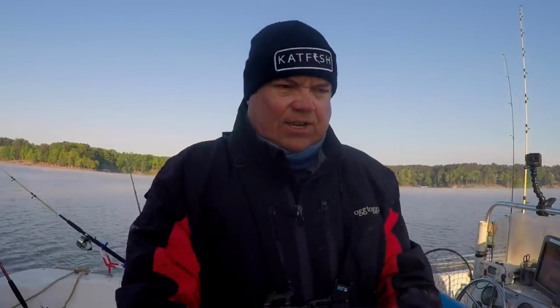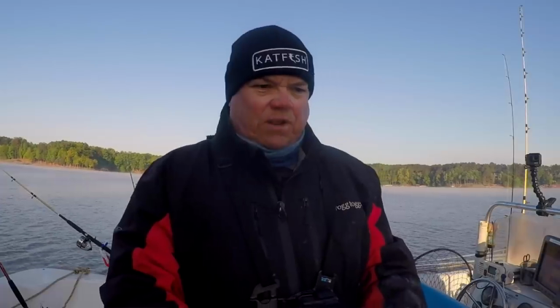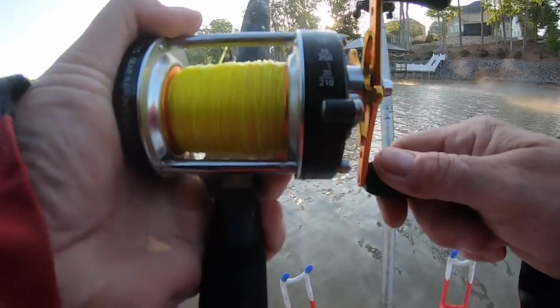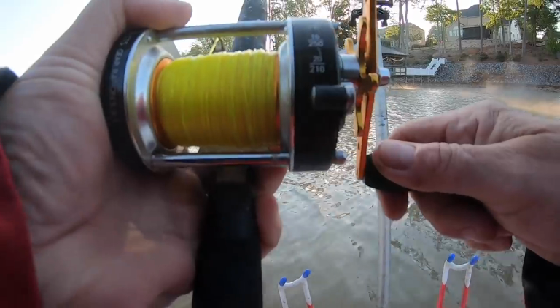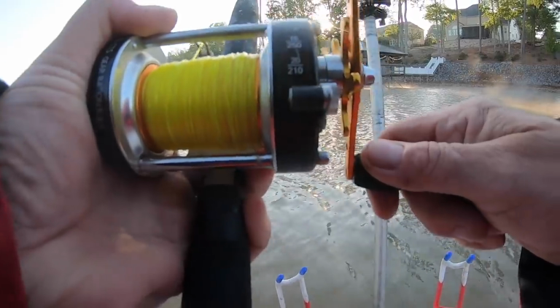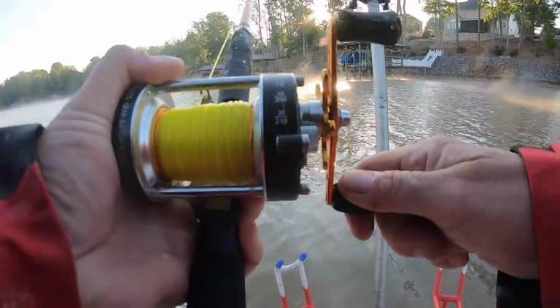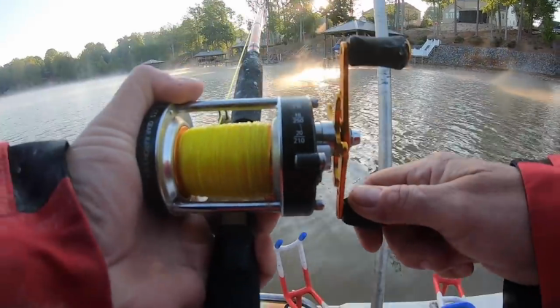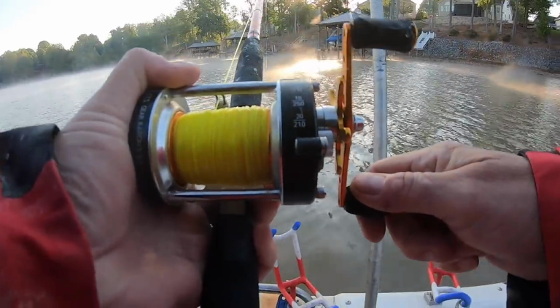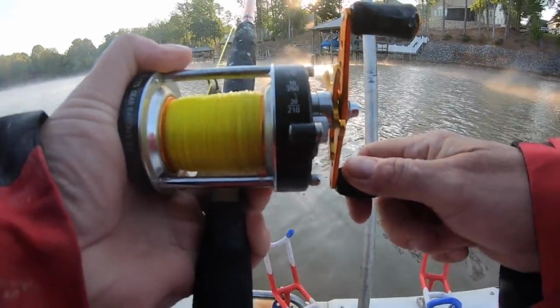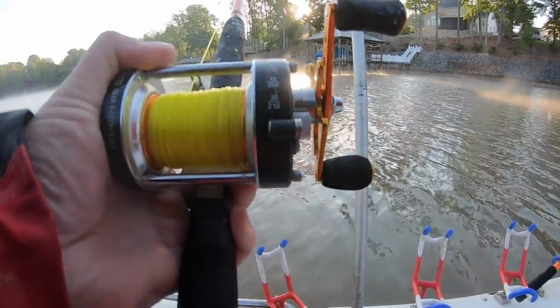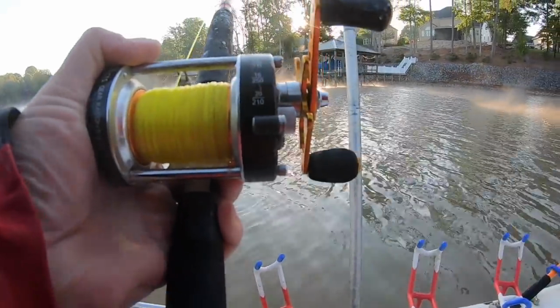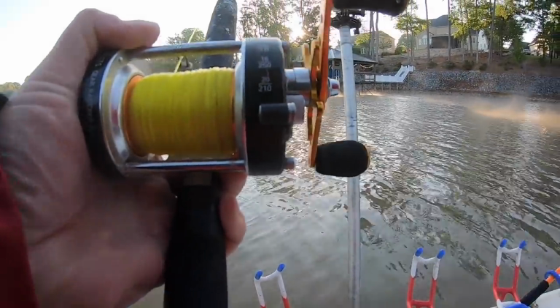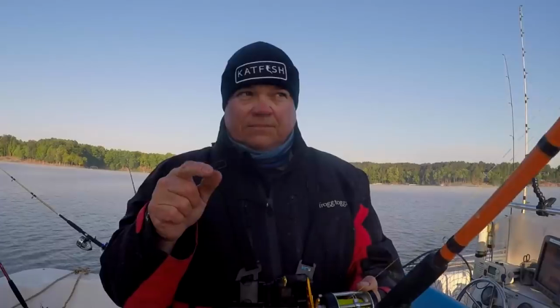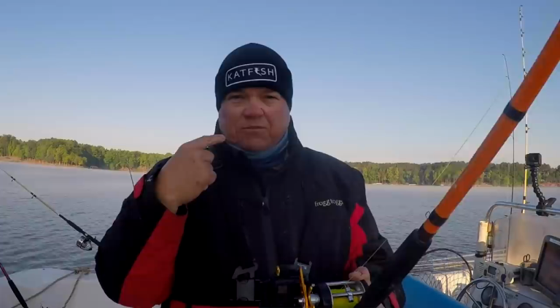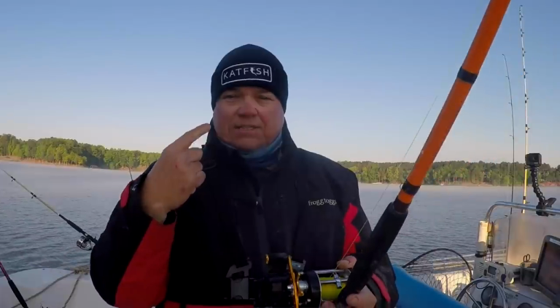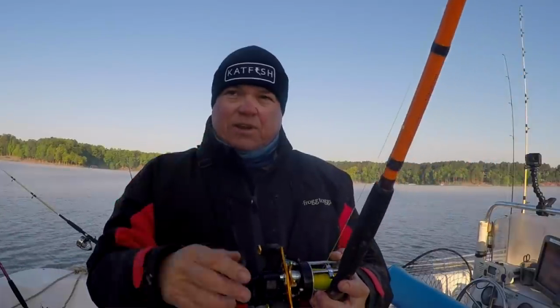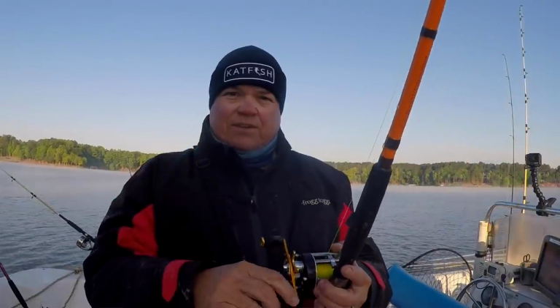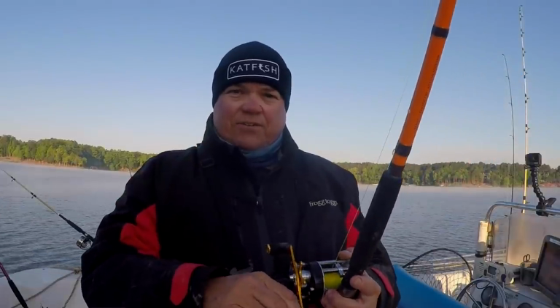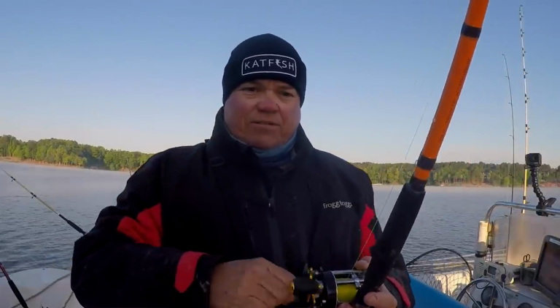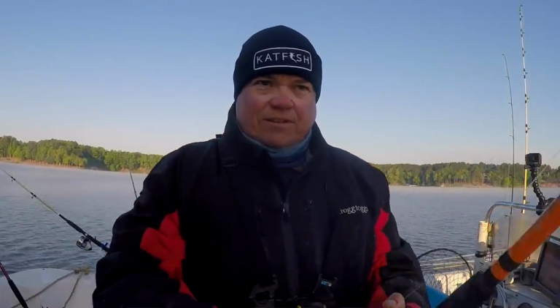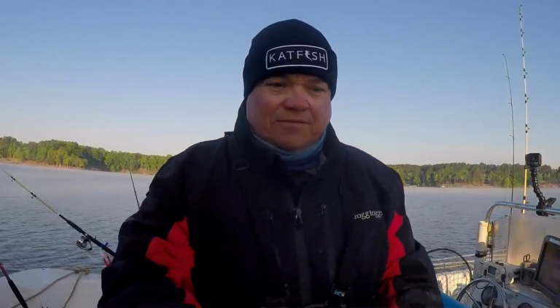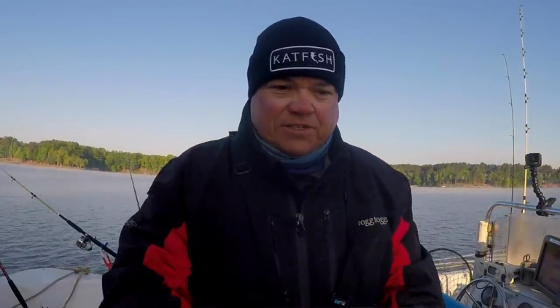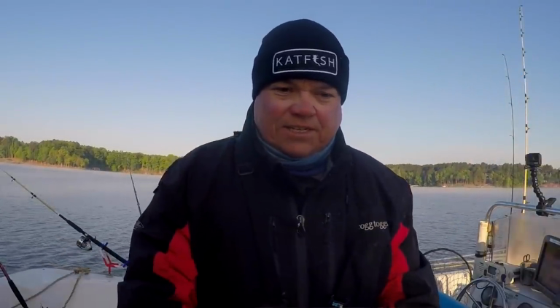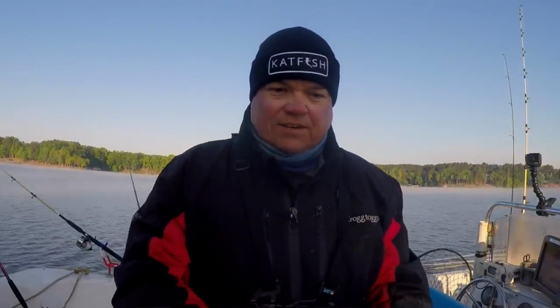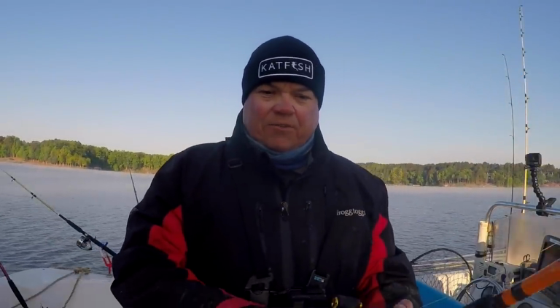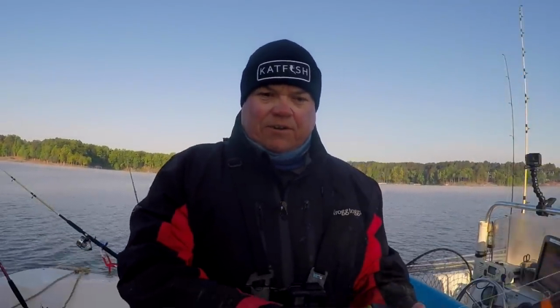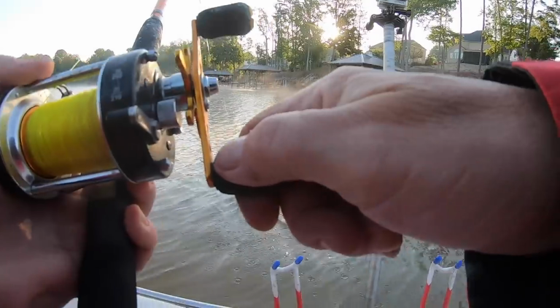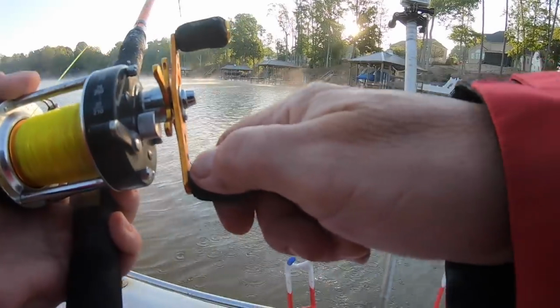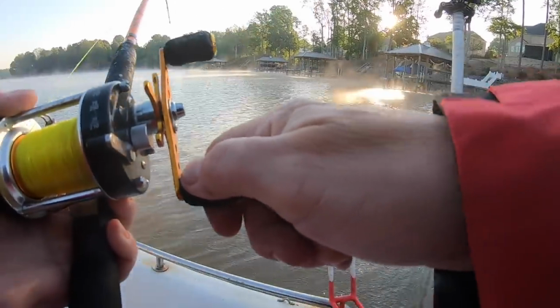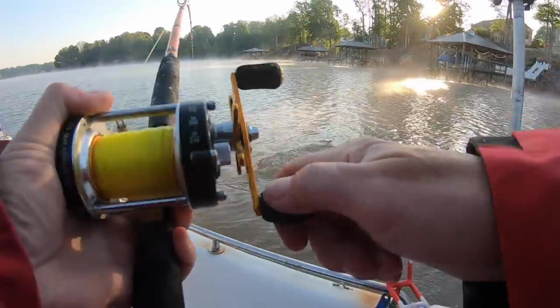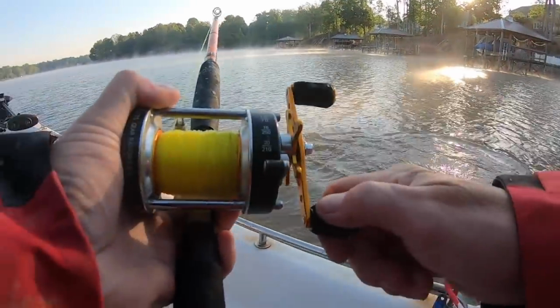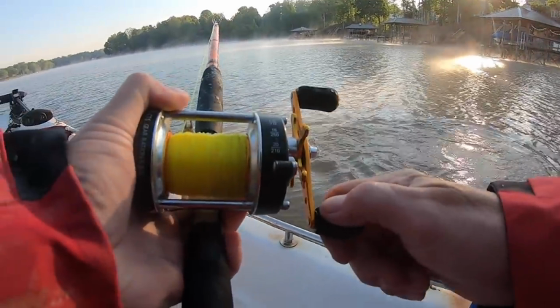Chilly morning. One thing about cold weather — it's cold for us. We're out here in 32 degree weather, but the fish are sitting in 62 degree water. It hasn't changed that much for them.